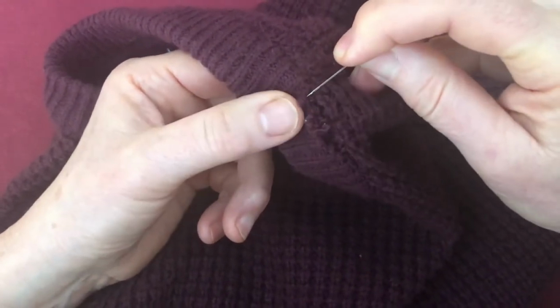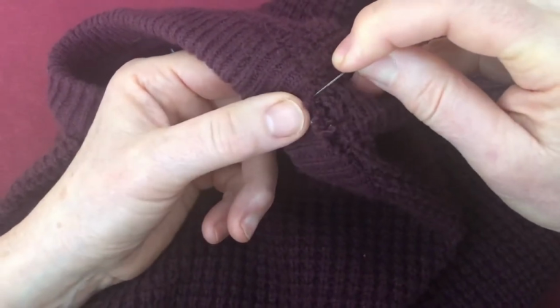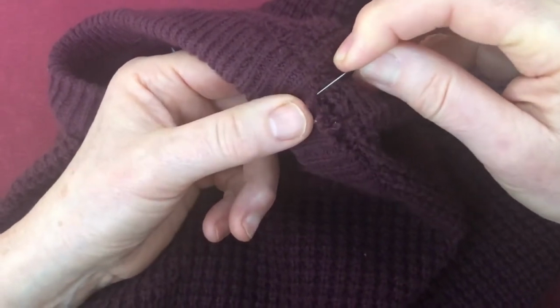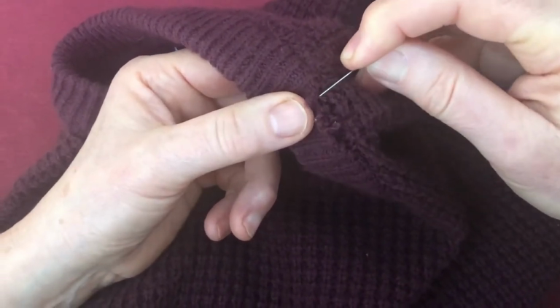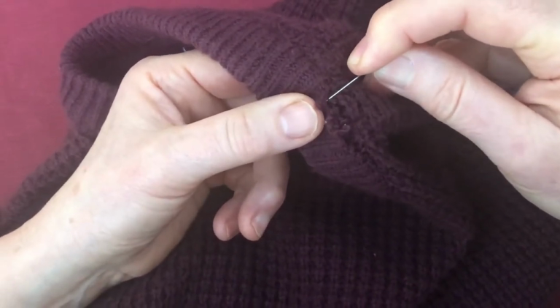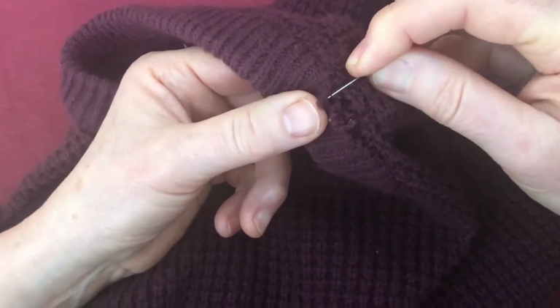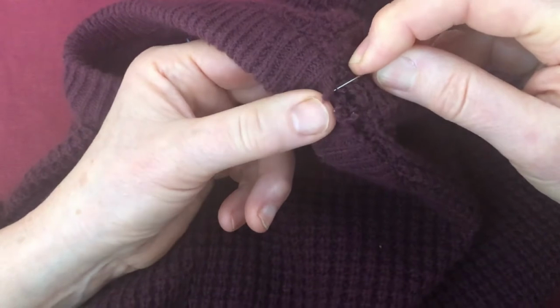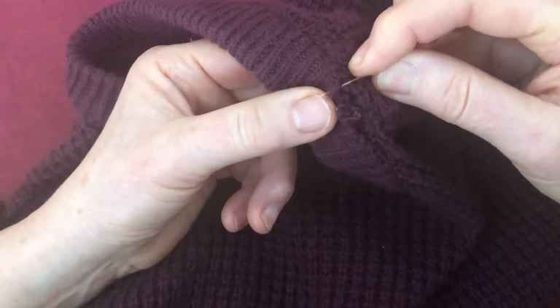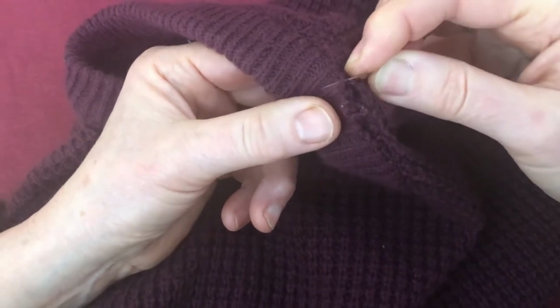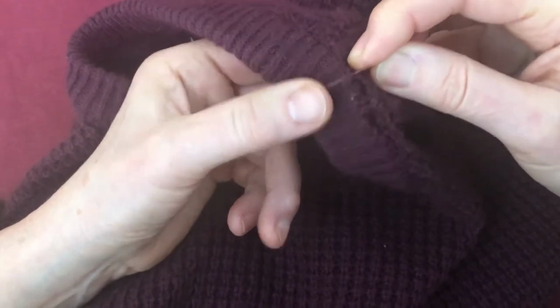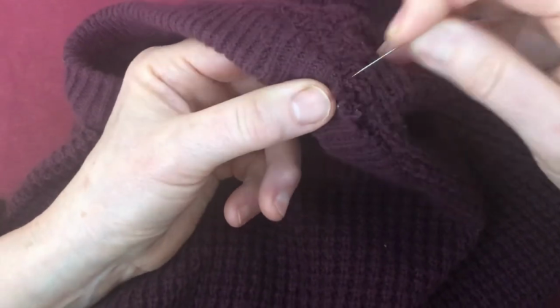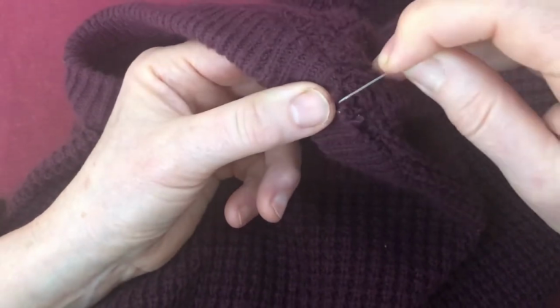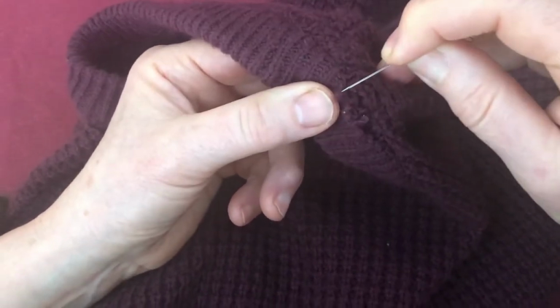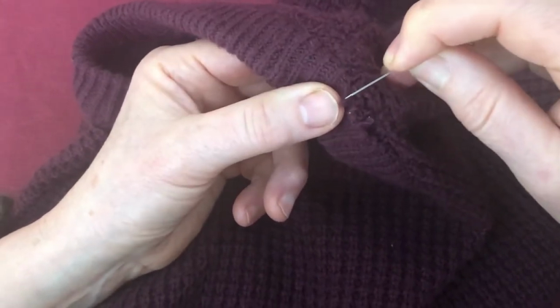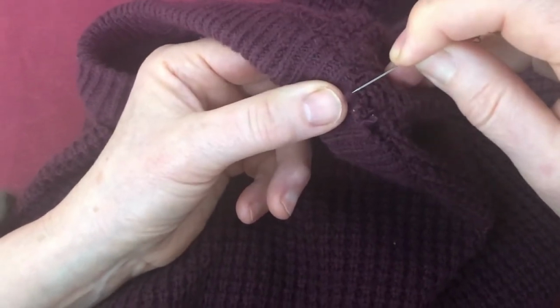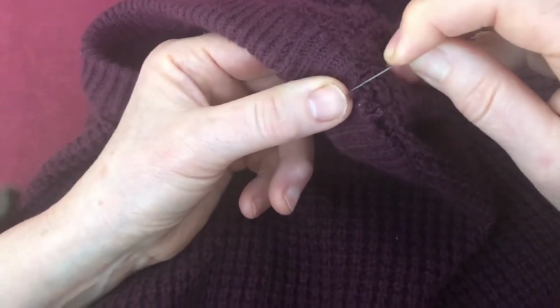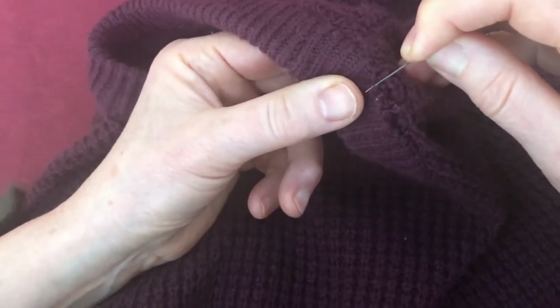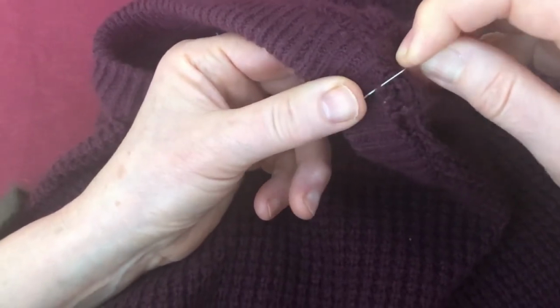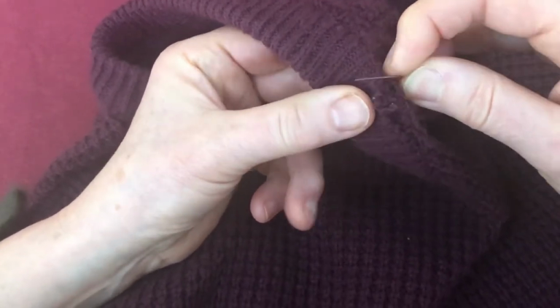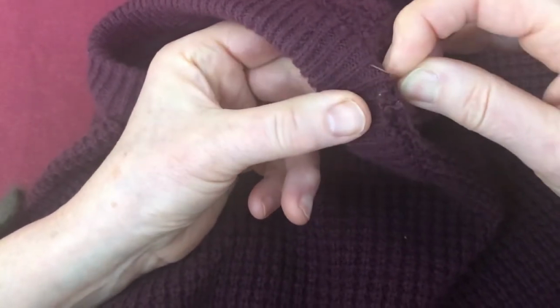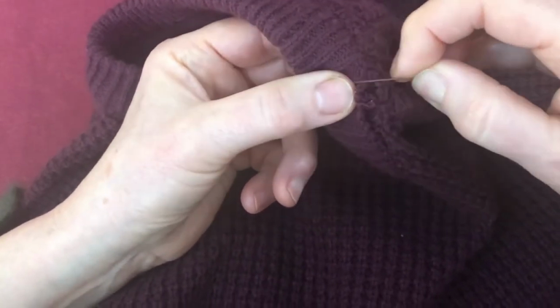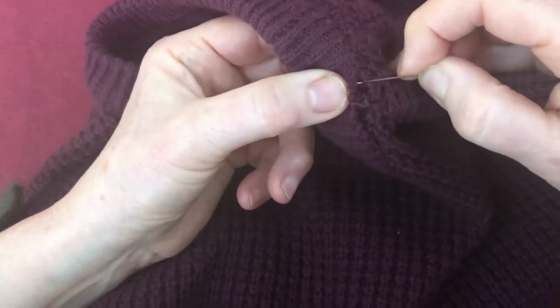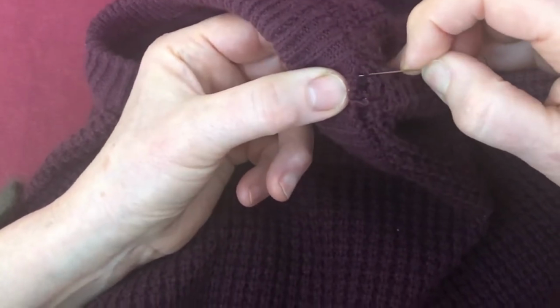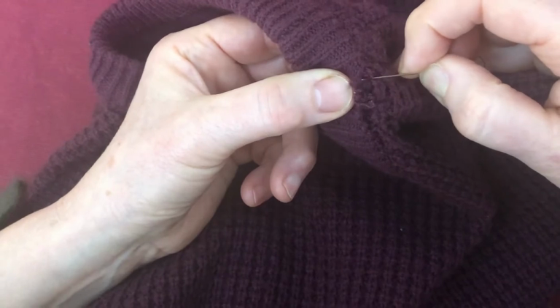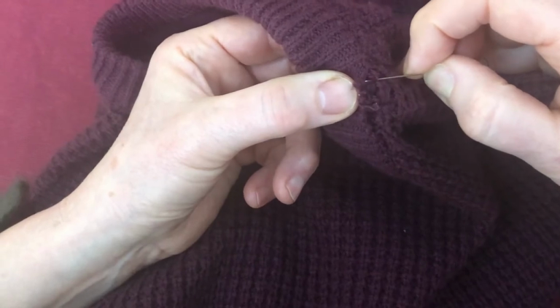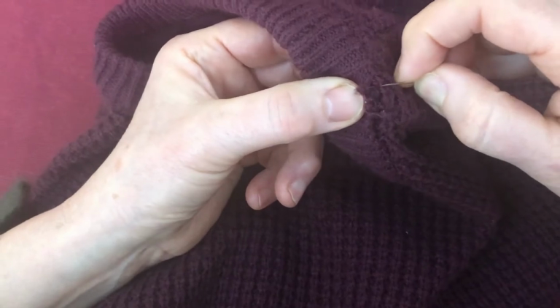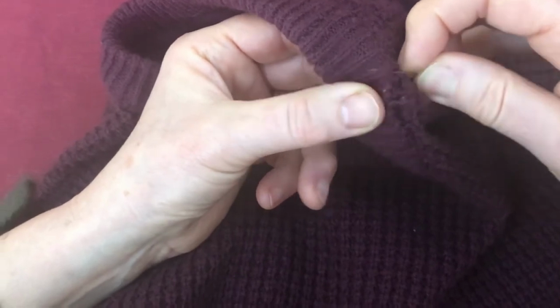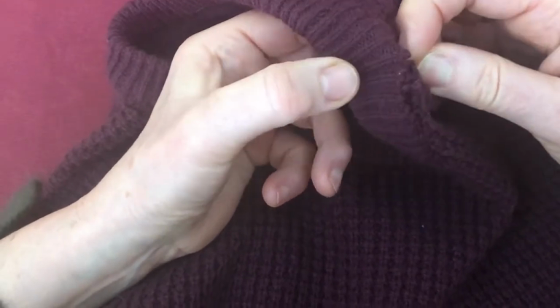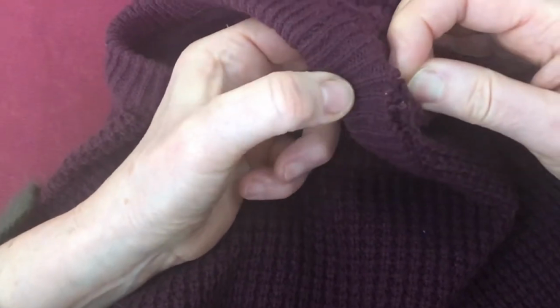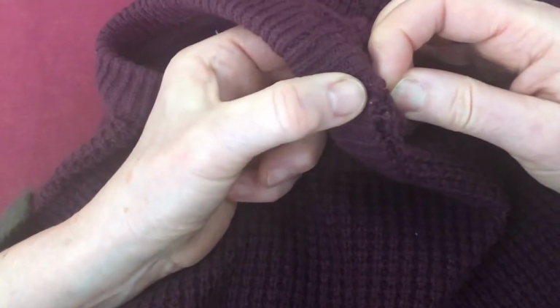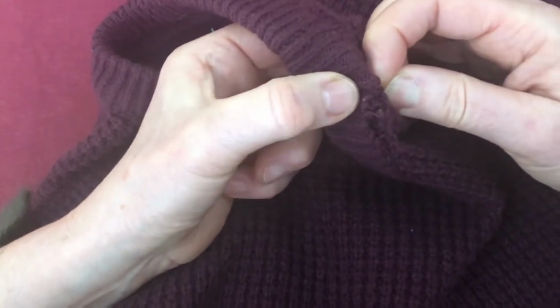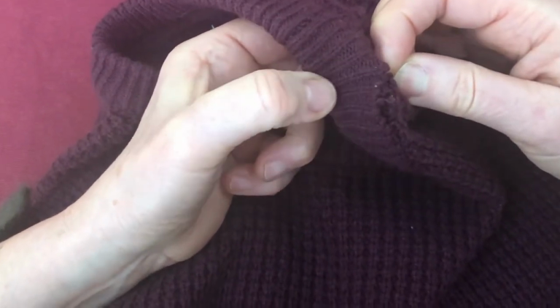A loop — that loop is obviously one of them is broken — a loop on the bottom of the rib, and this is the rib.